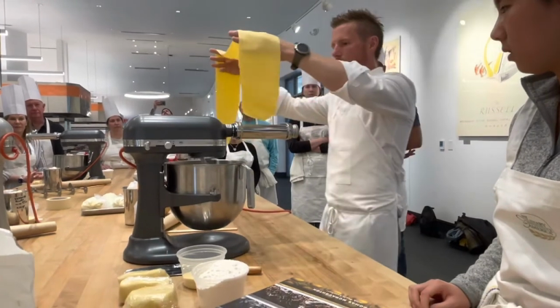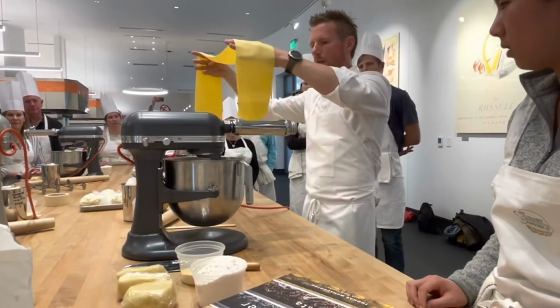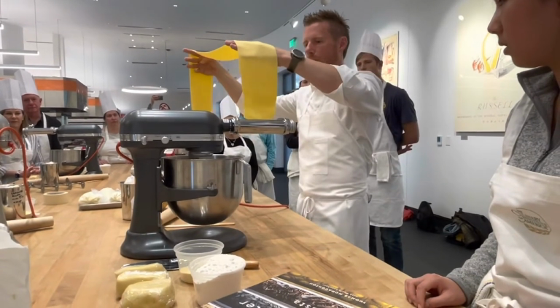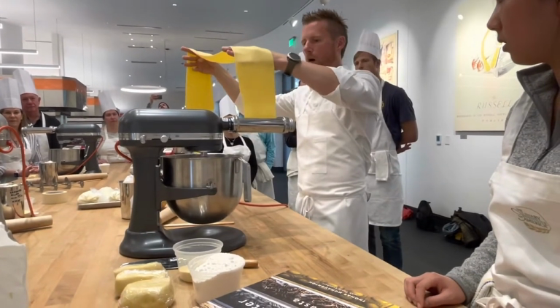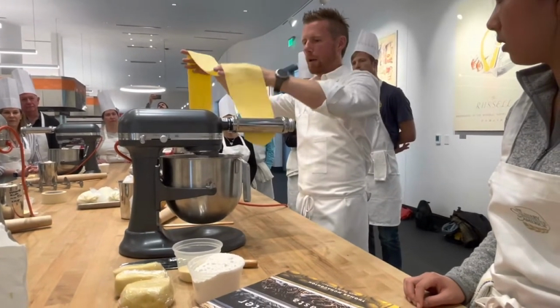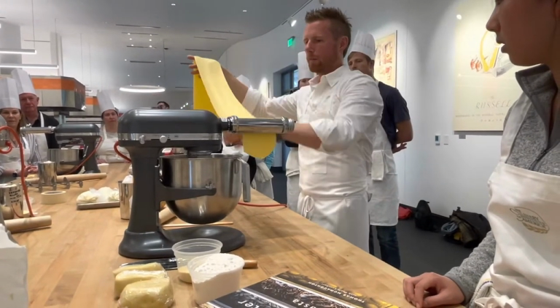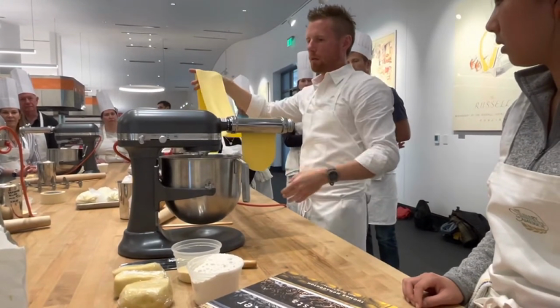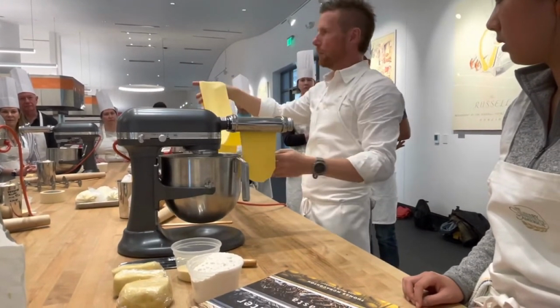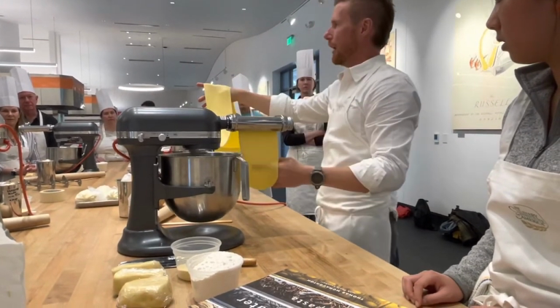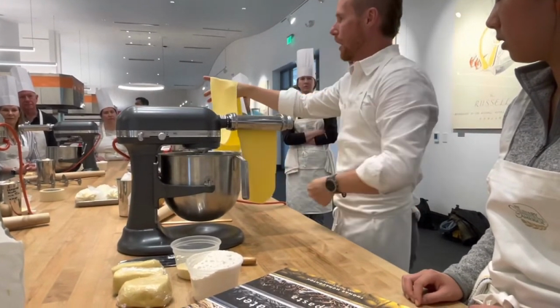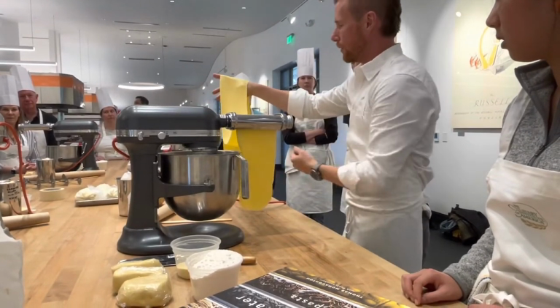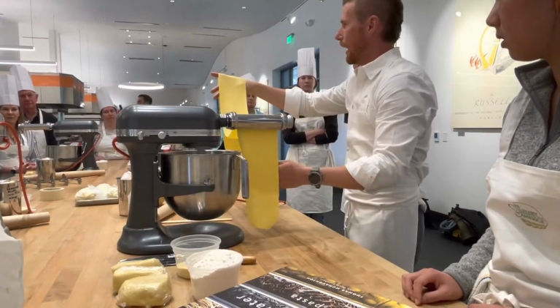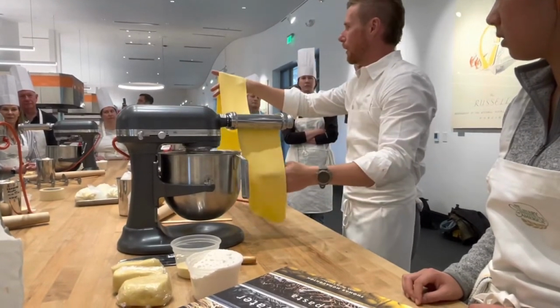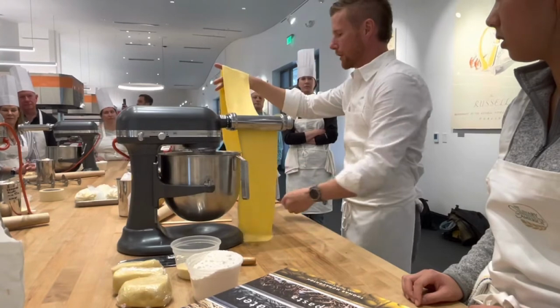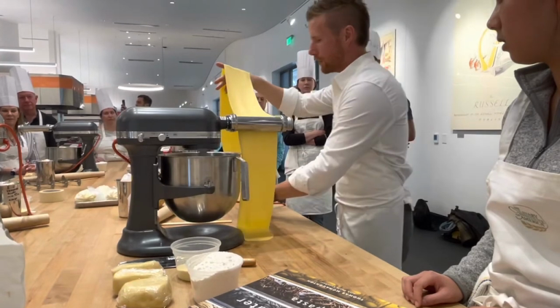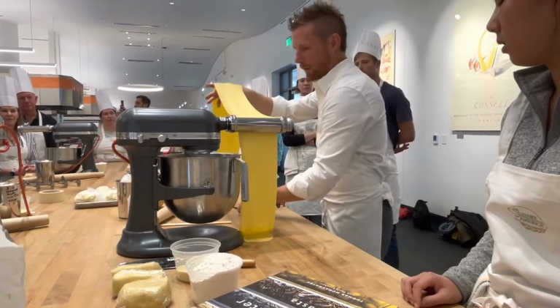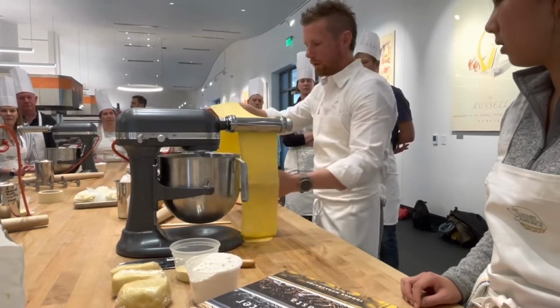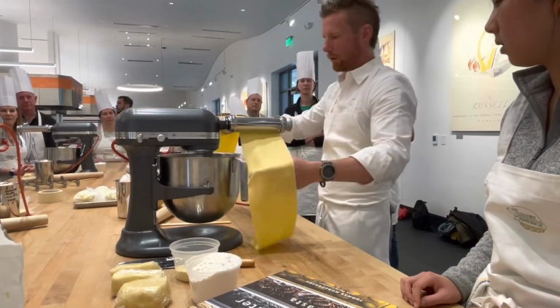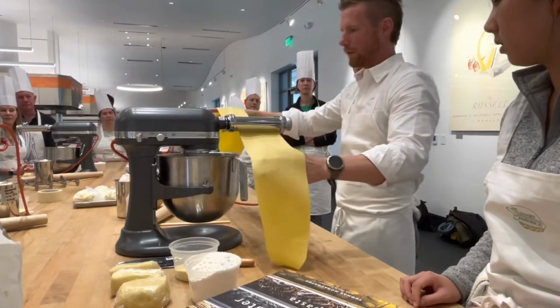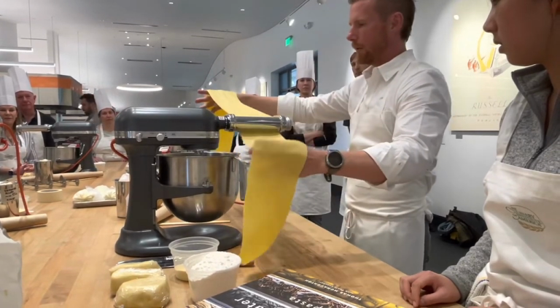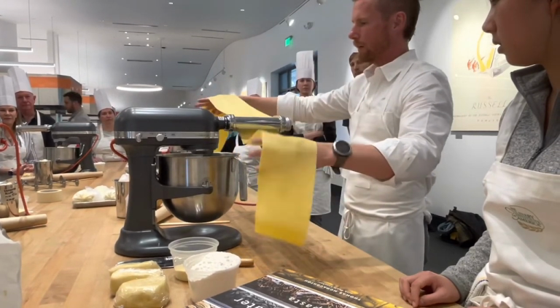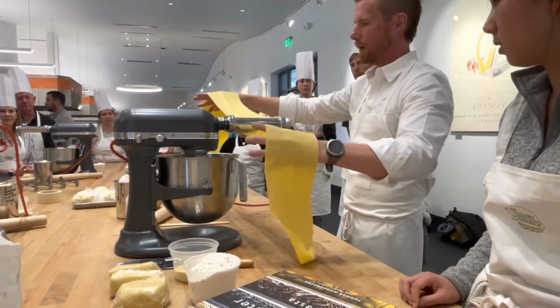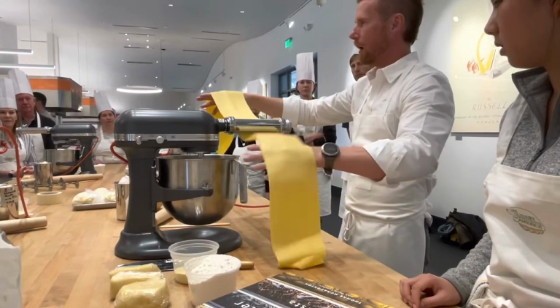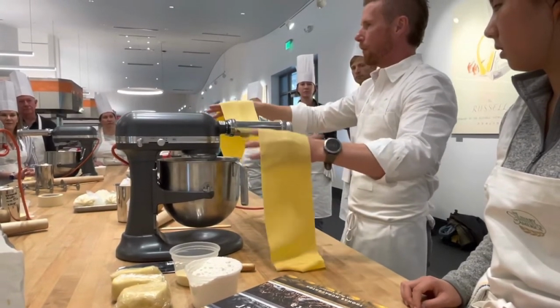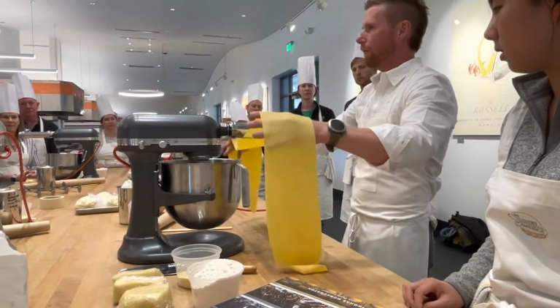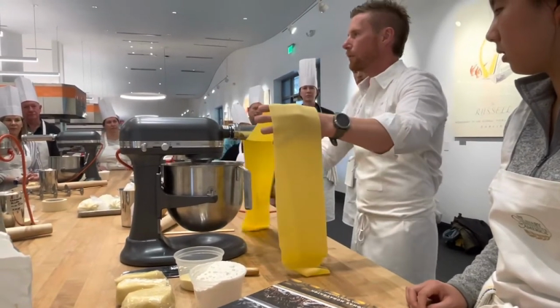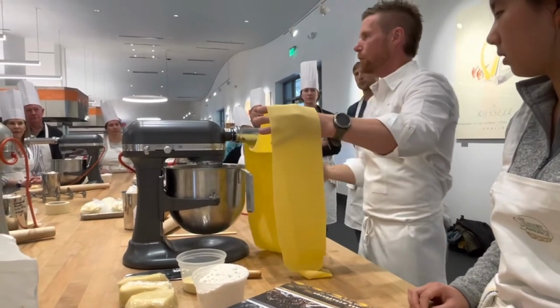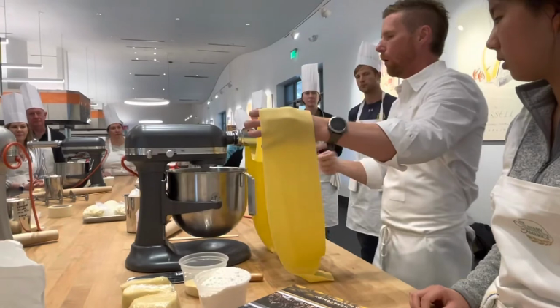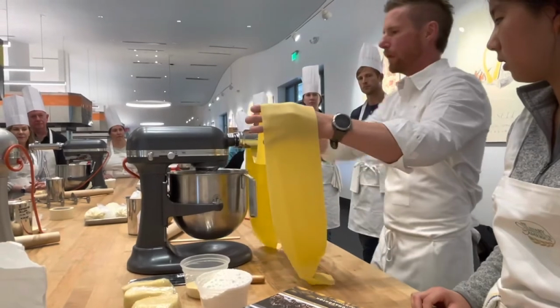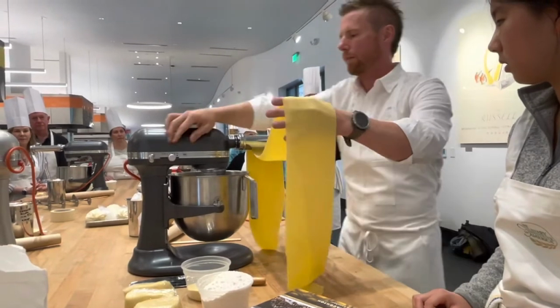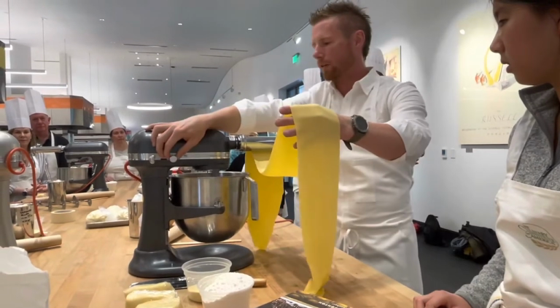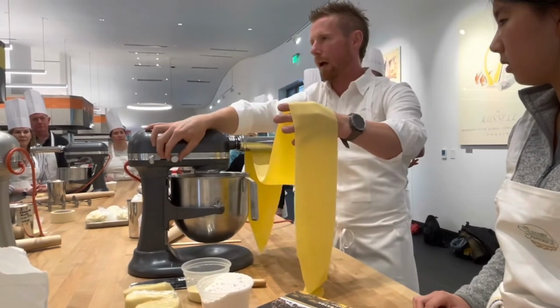These machines are automated, but when using a hand-cranked pasta machine — which works great — the same principles apply. The faster you roll the dough through, the less time it spends compressing, and it's going to want to snap back.